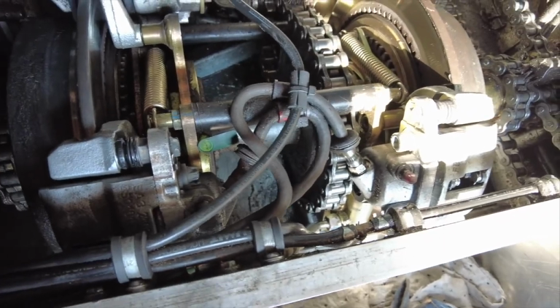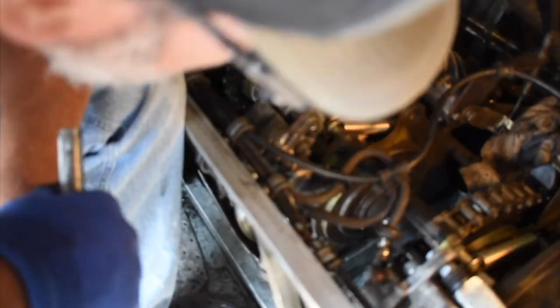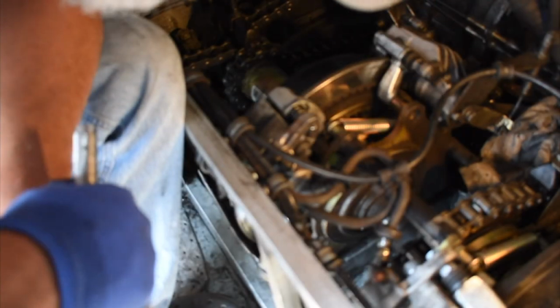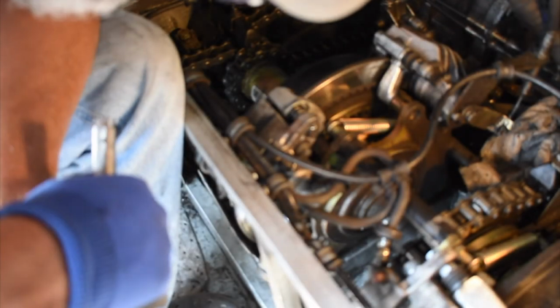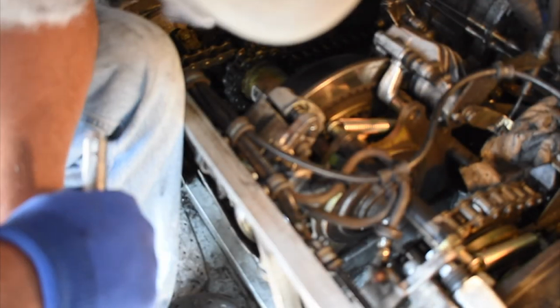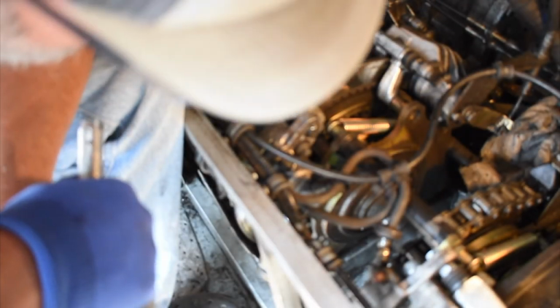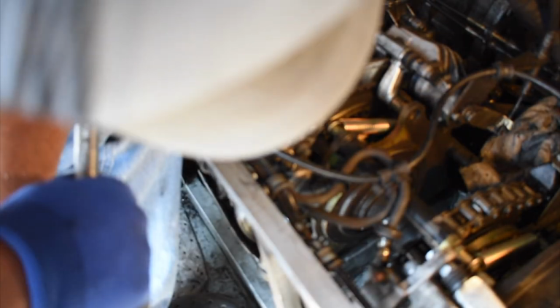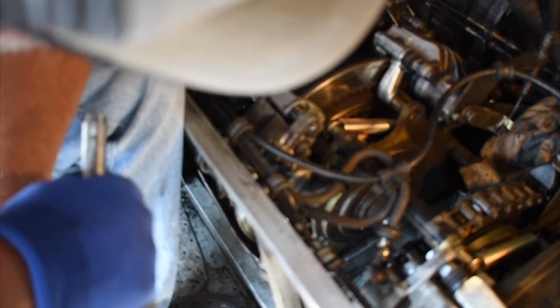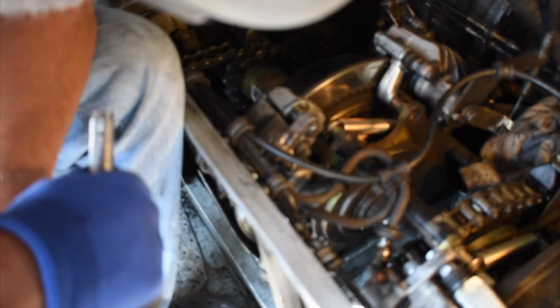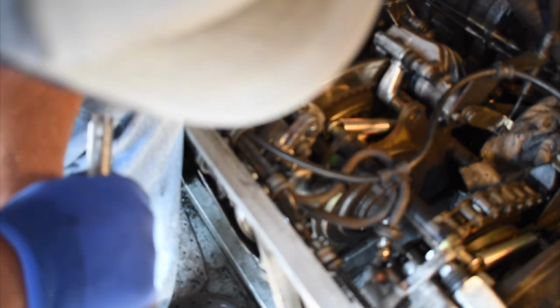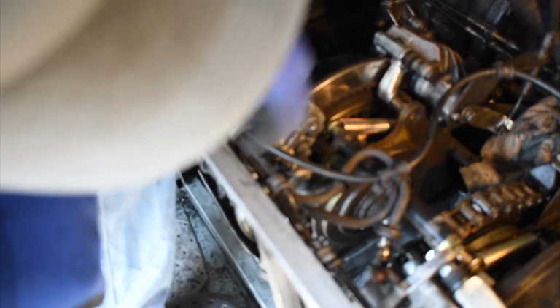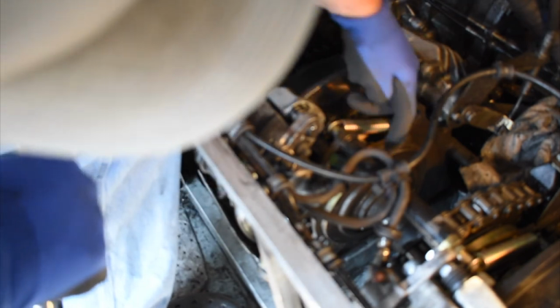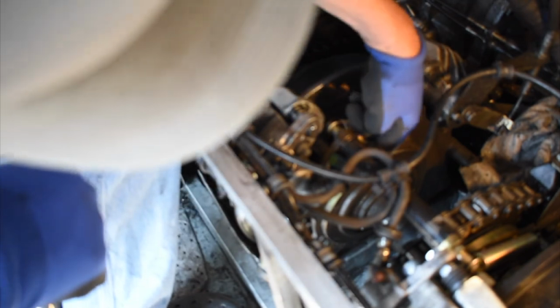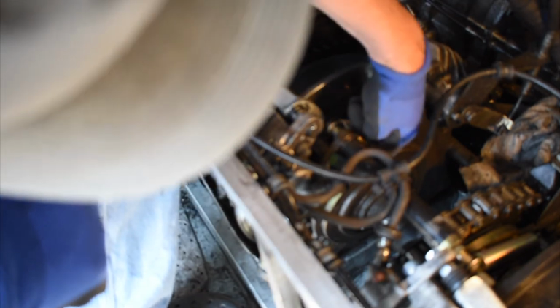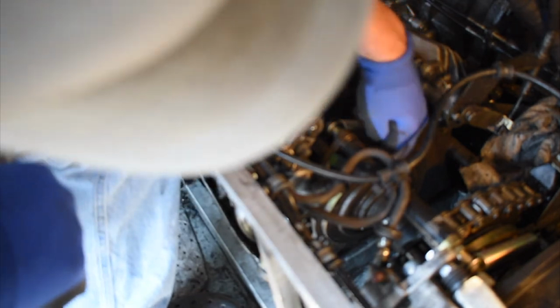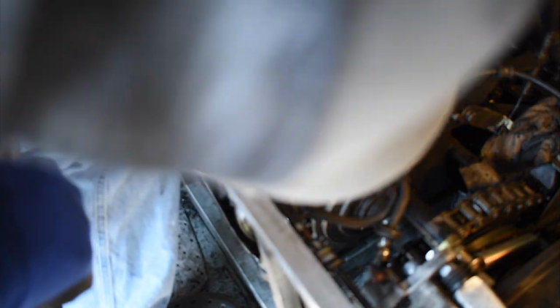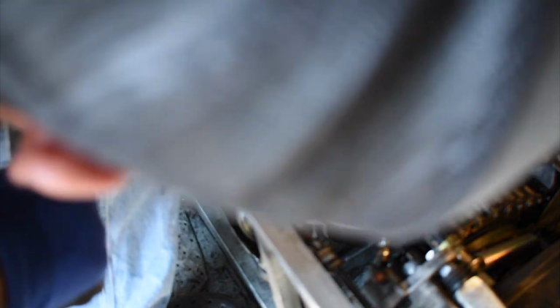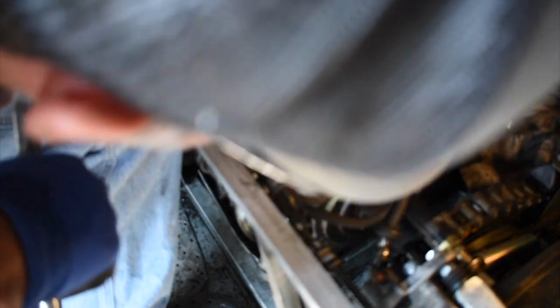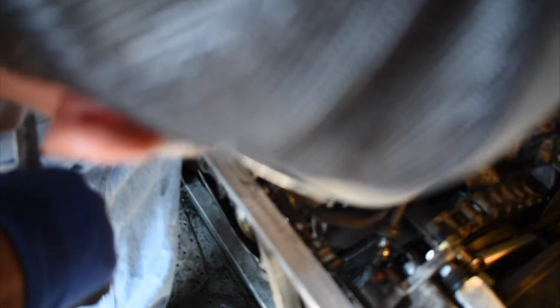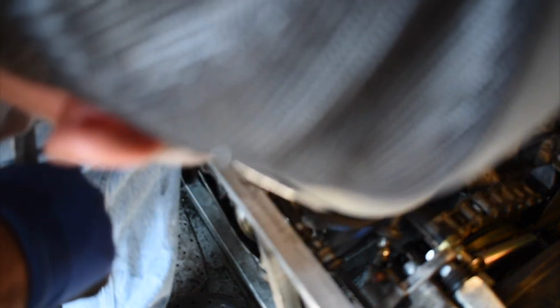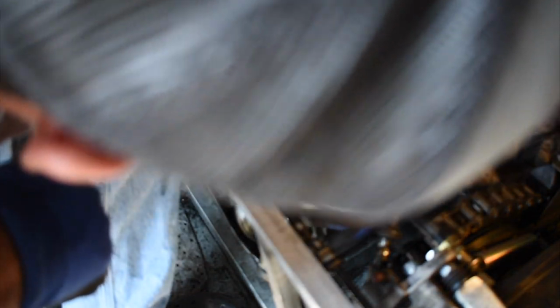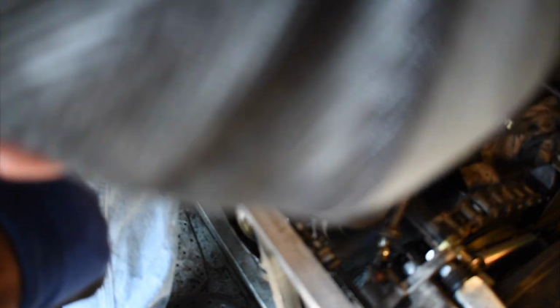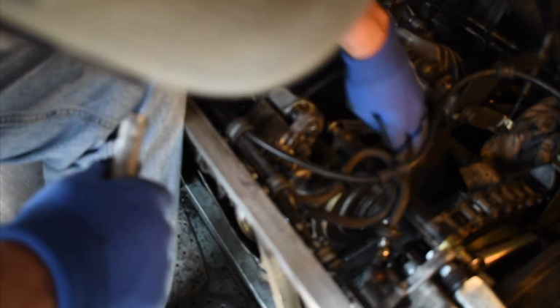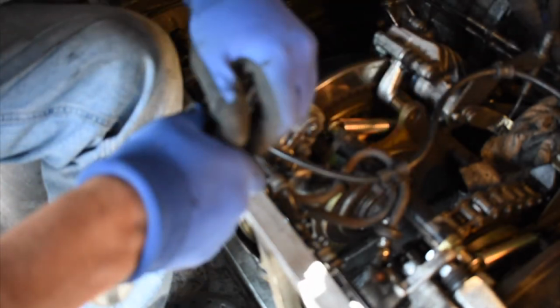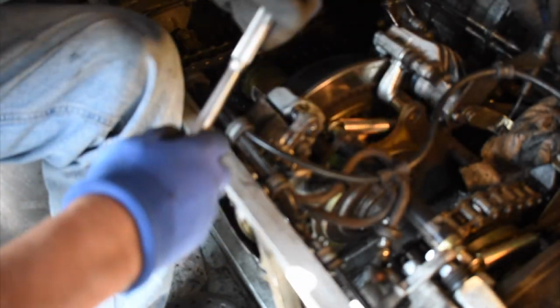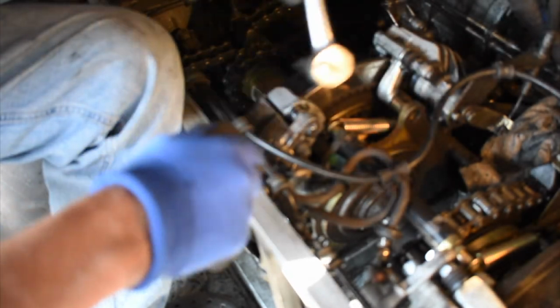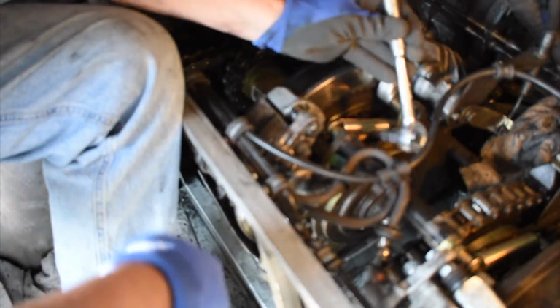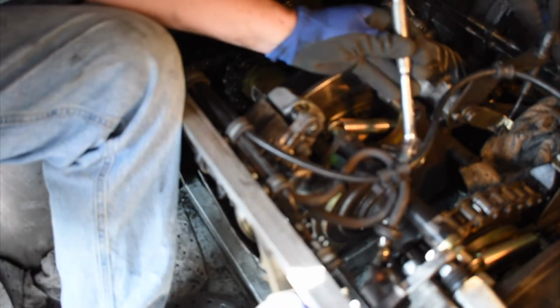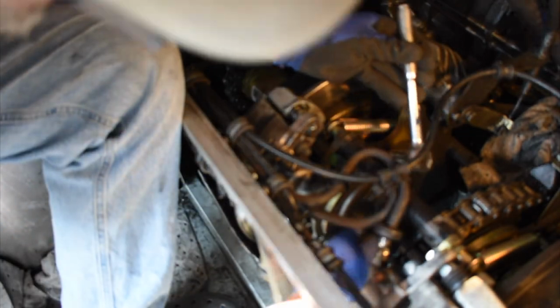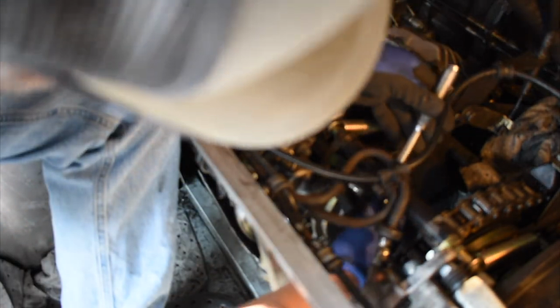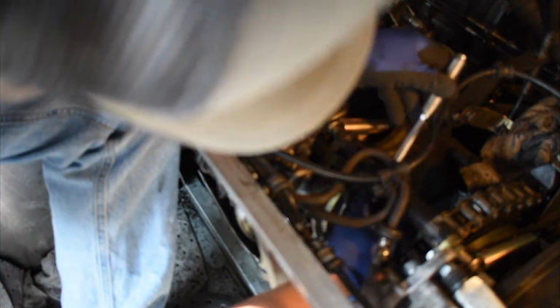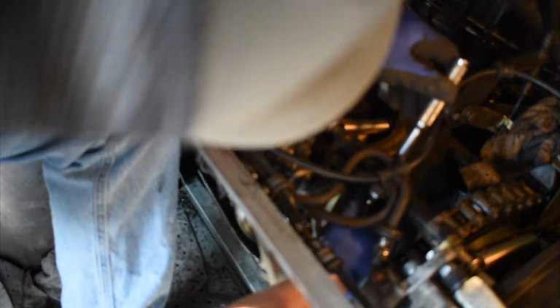Well, definitely not one of the worst jobs to do on the Sherp. So basically we are taking out this bolt and another bolt right here, and then that whole caliper plops right off.